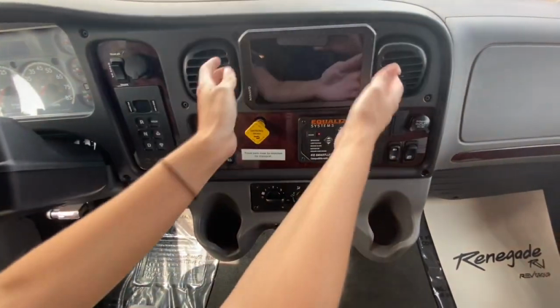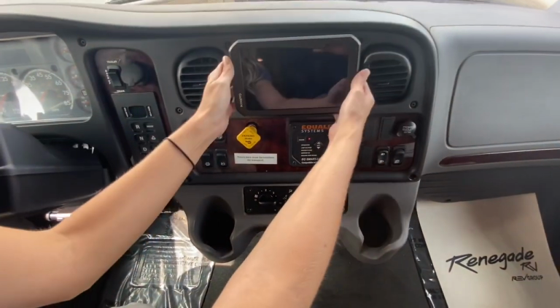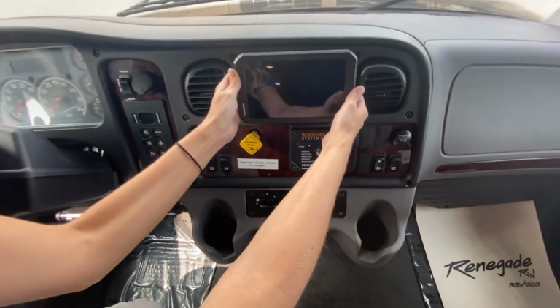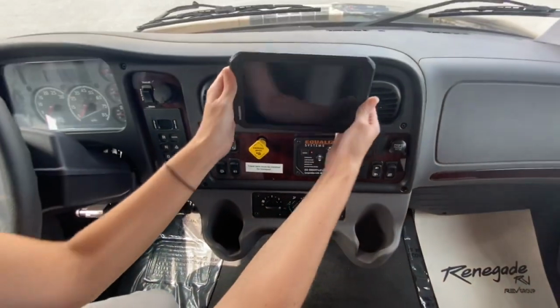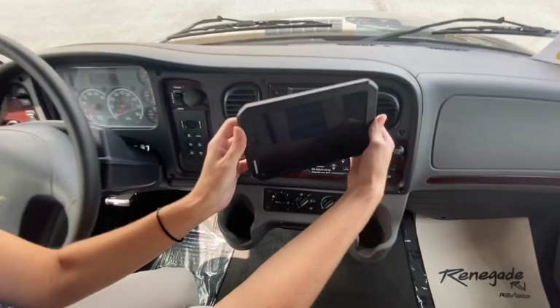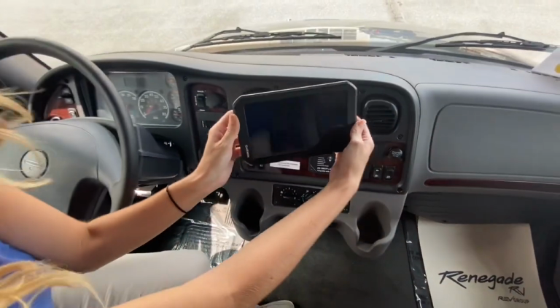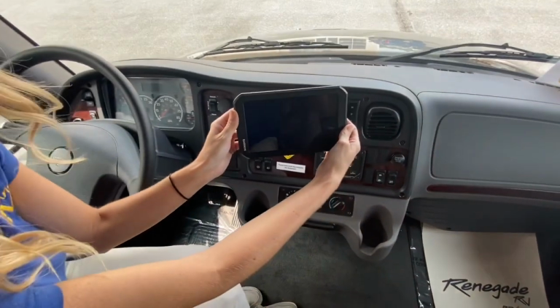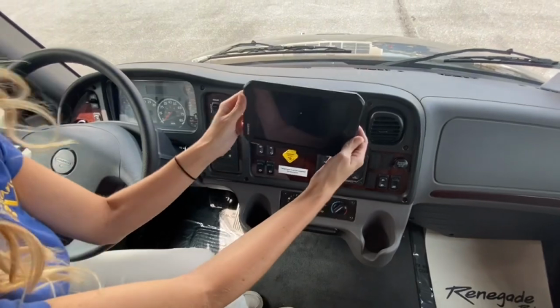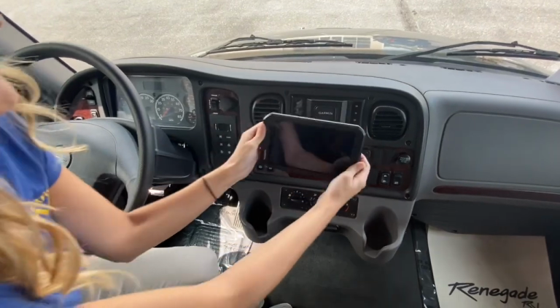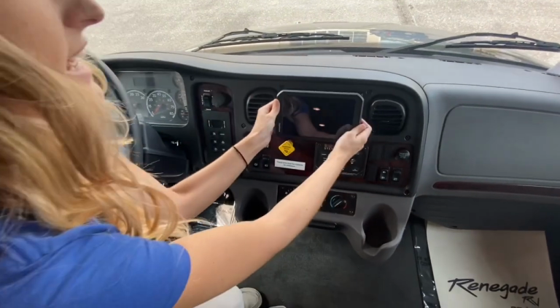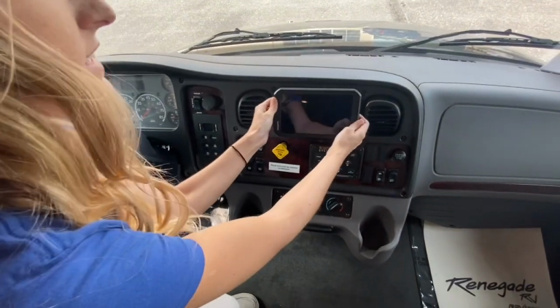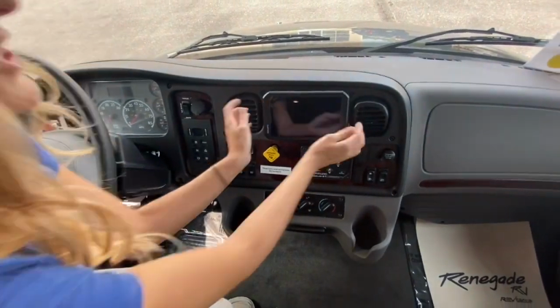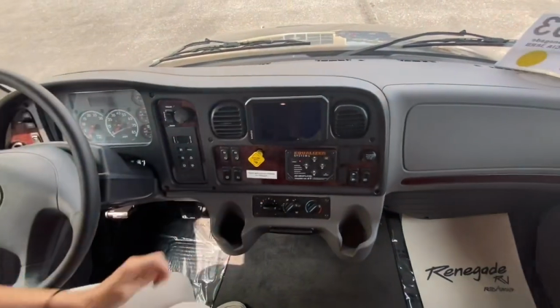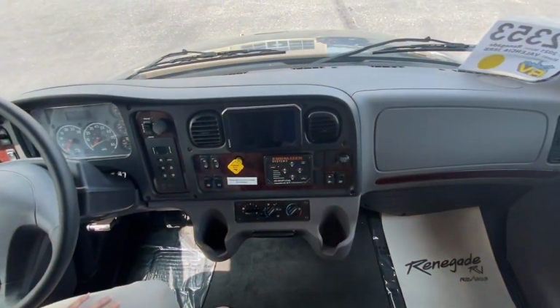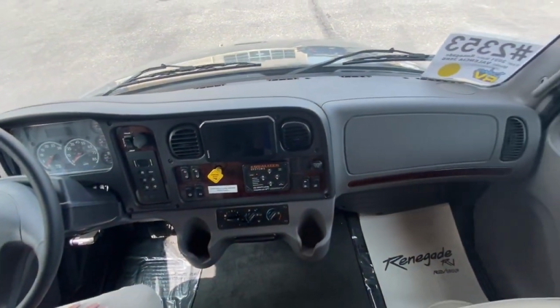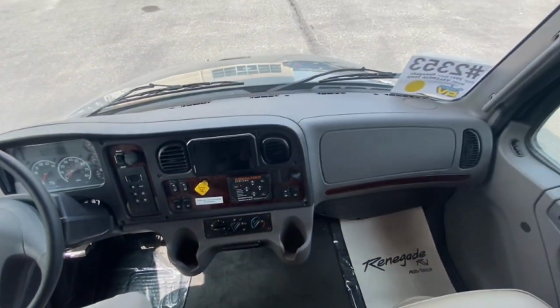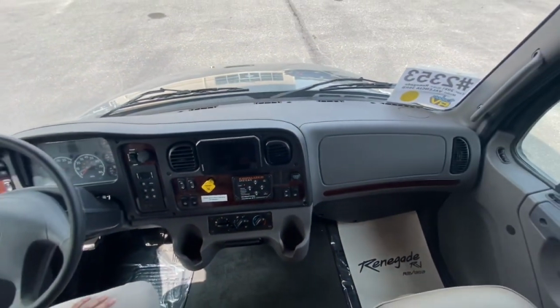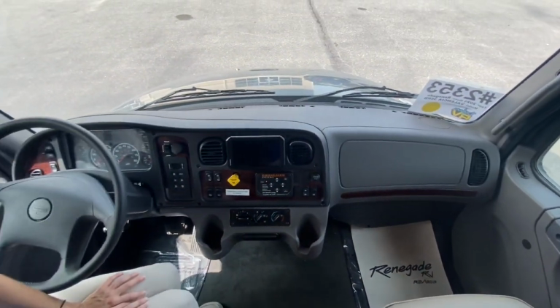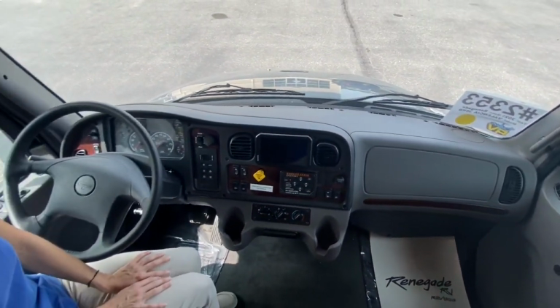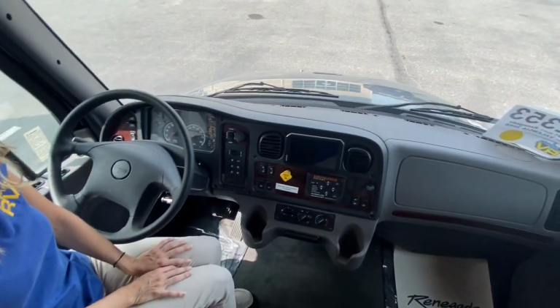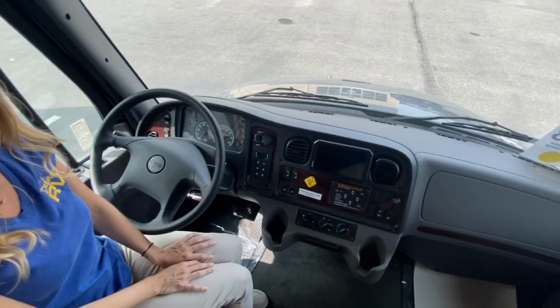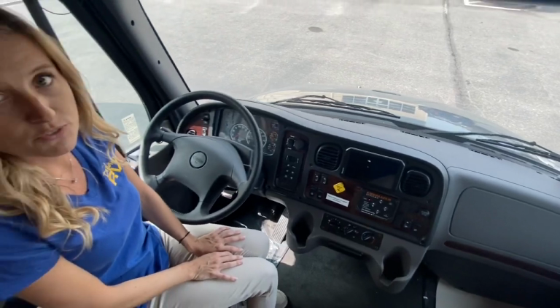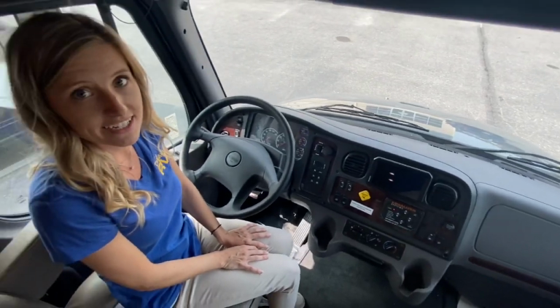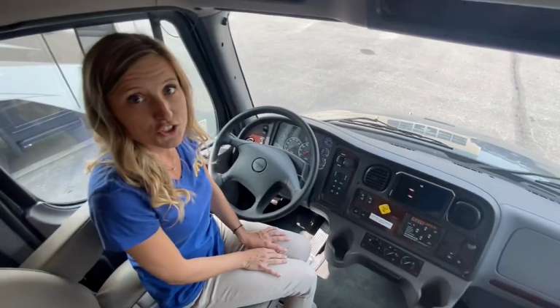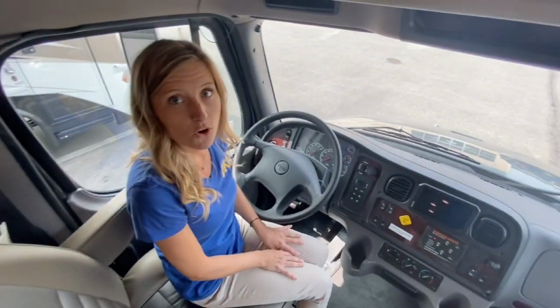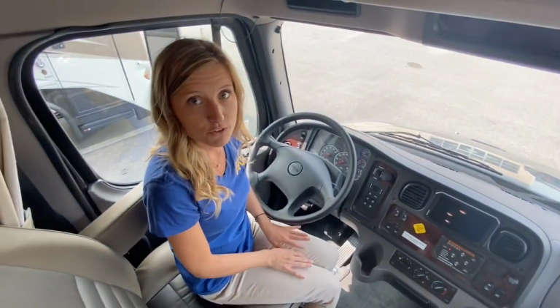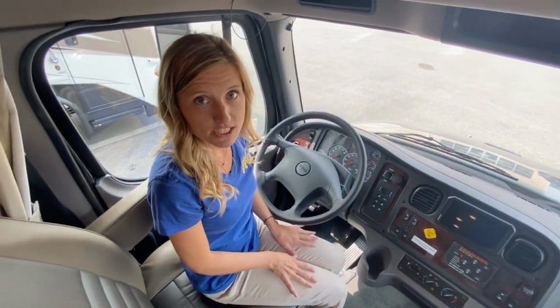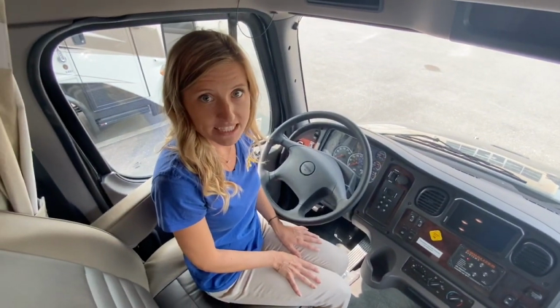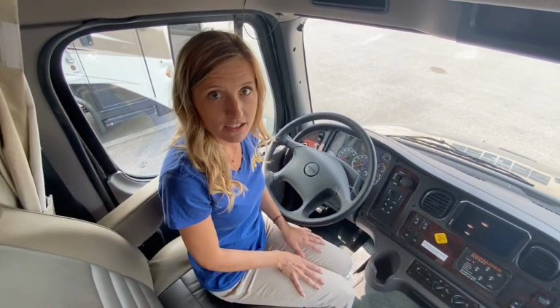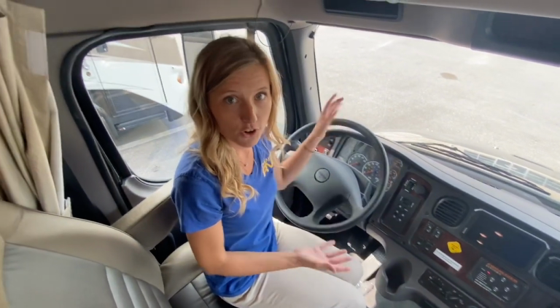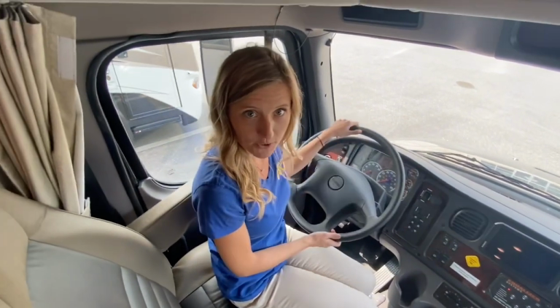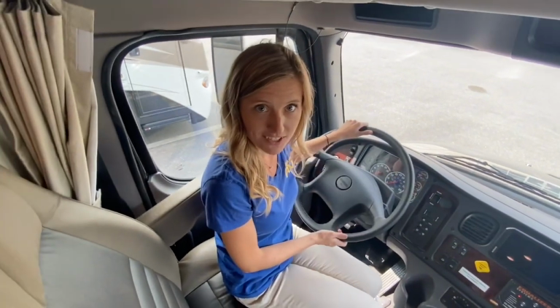Here we have our Garmin infotainment center. It's magnetic so you can use it for navigation. It also has RV GPS built right in, so all of the roads you'll be taking, your RV is going to fit on.